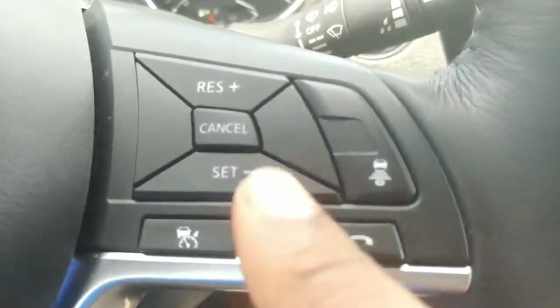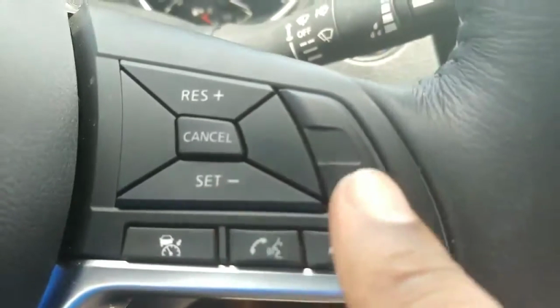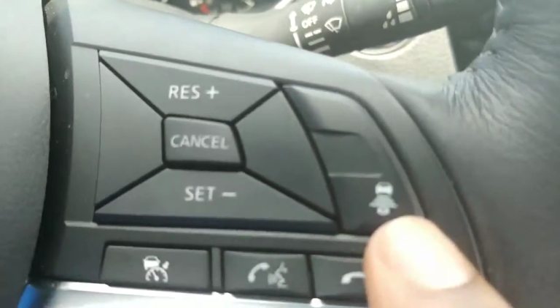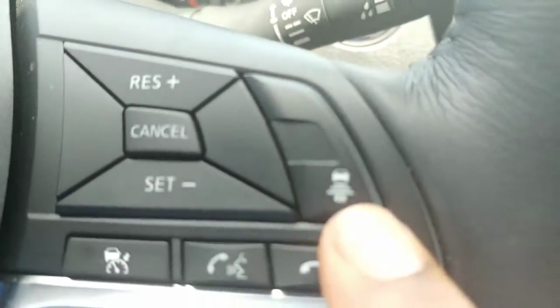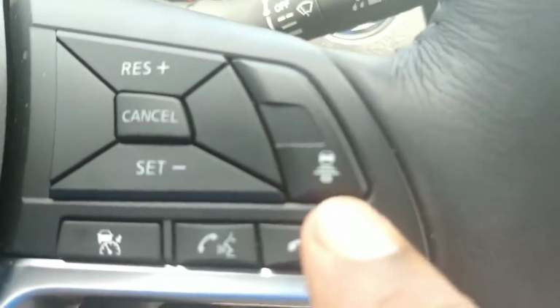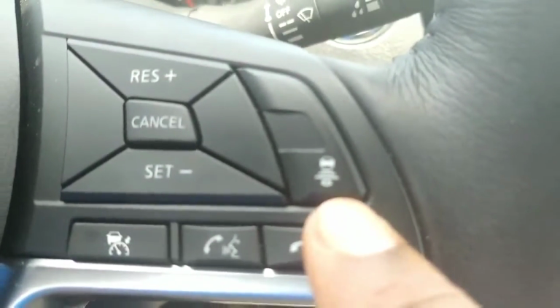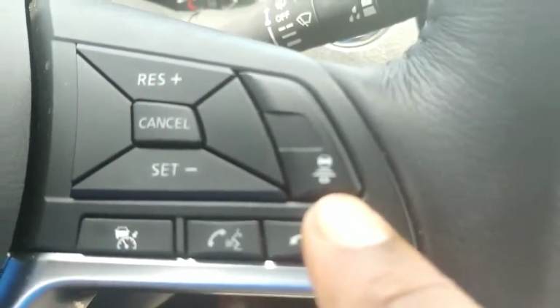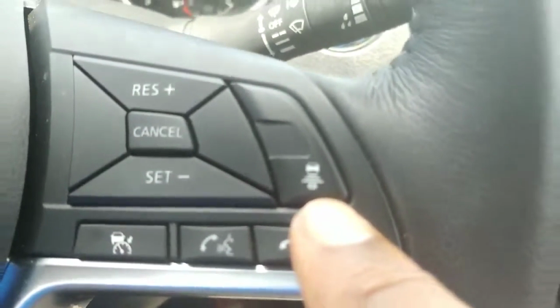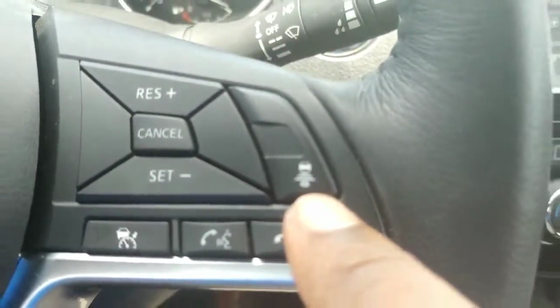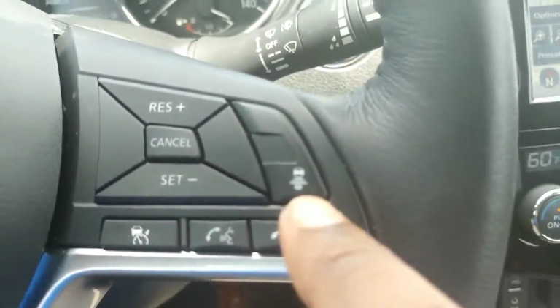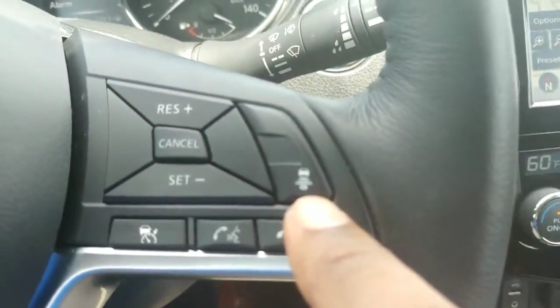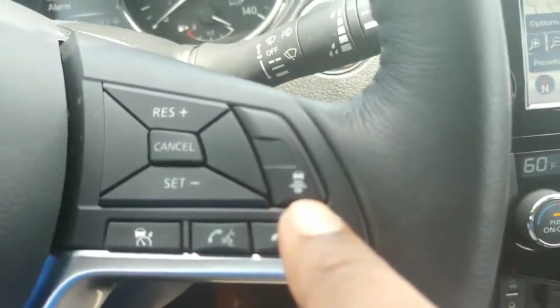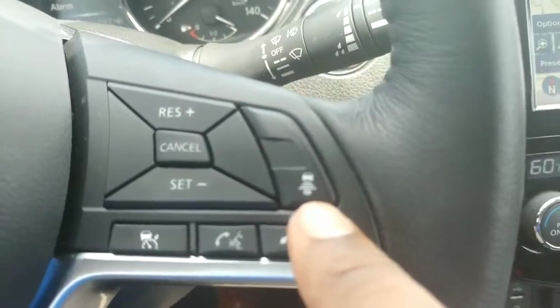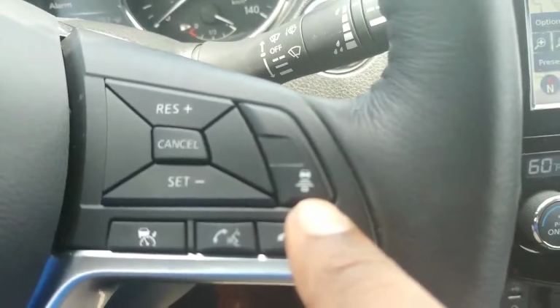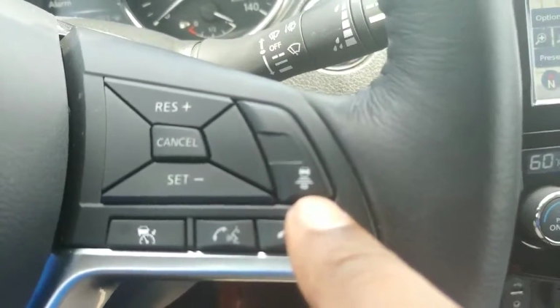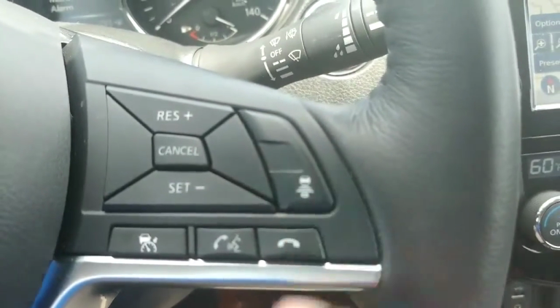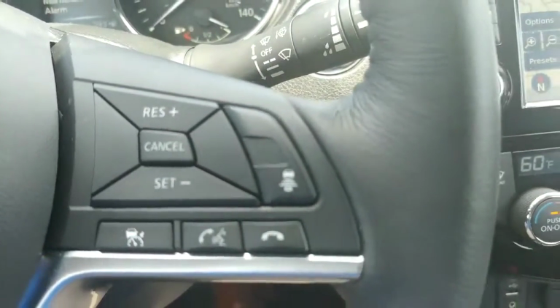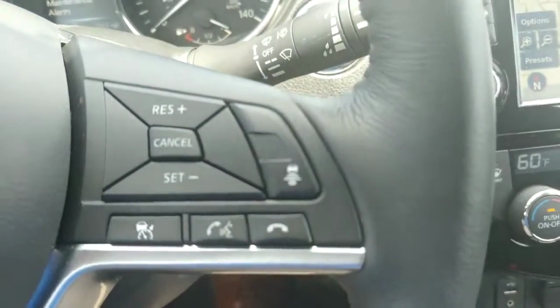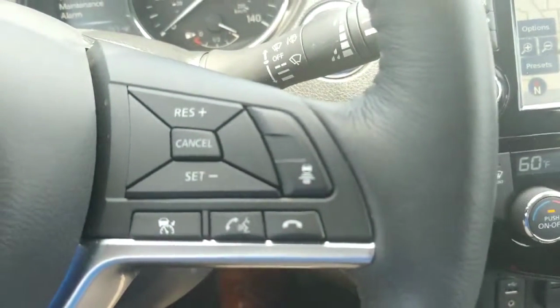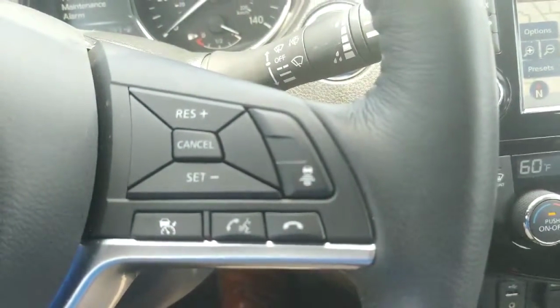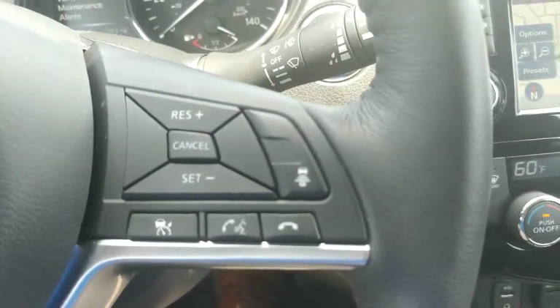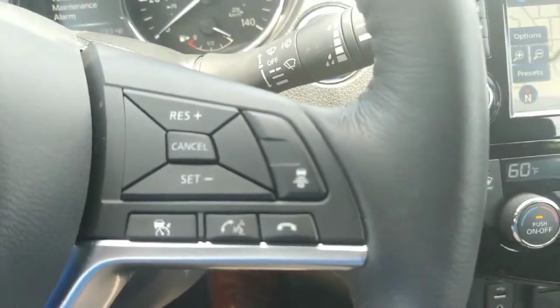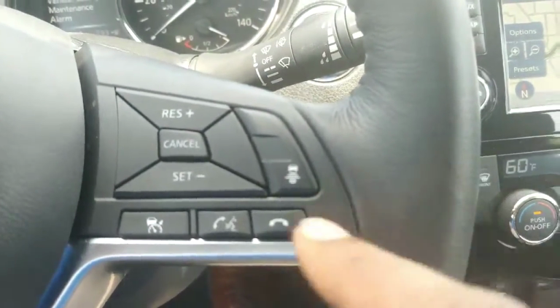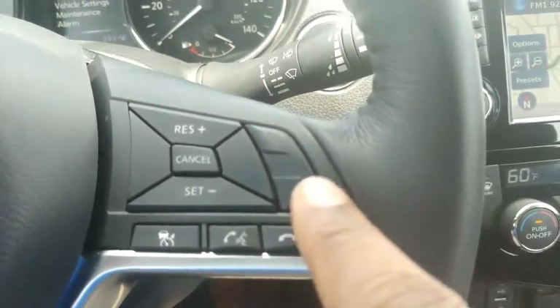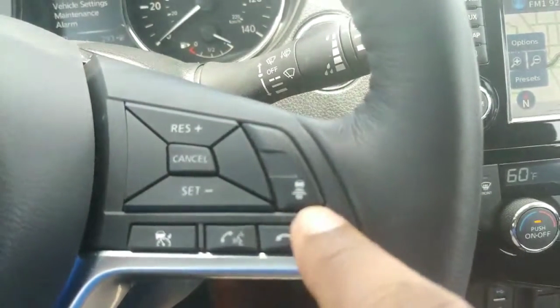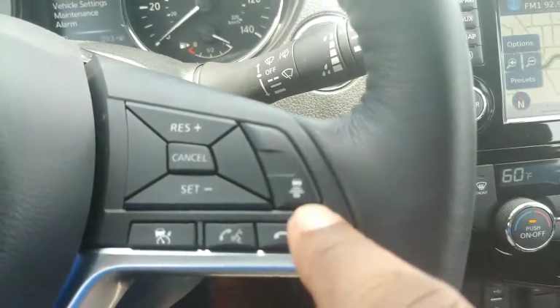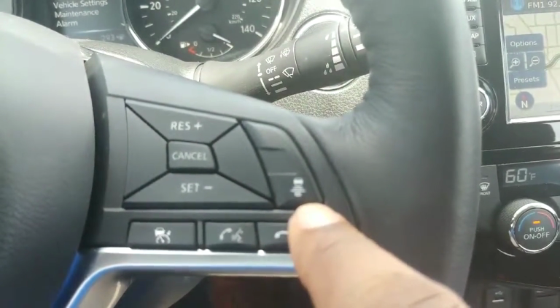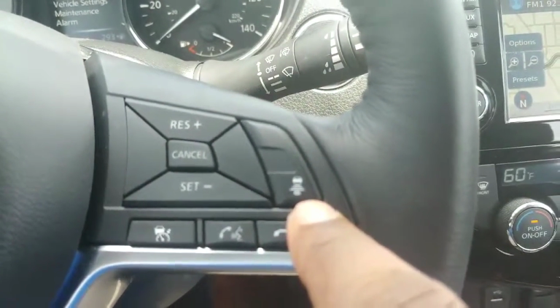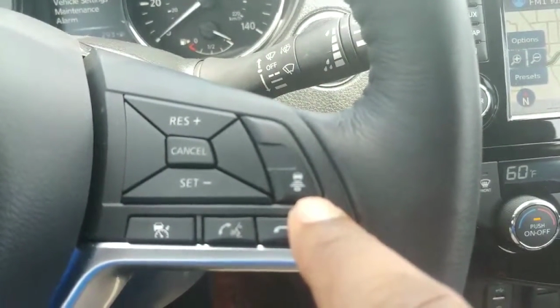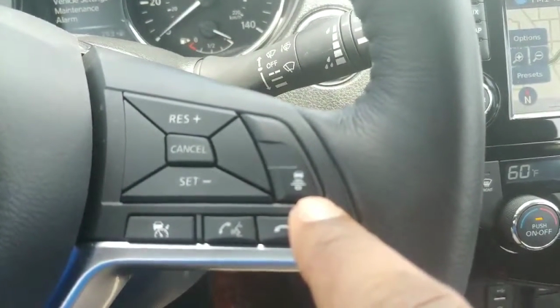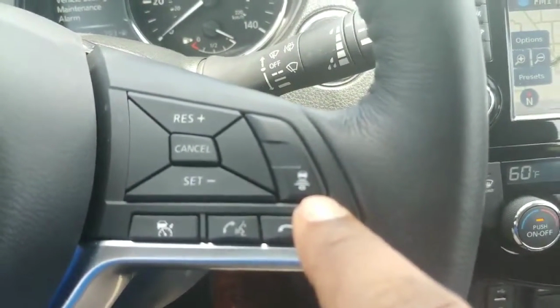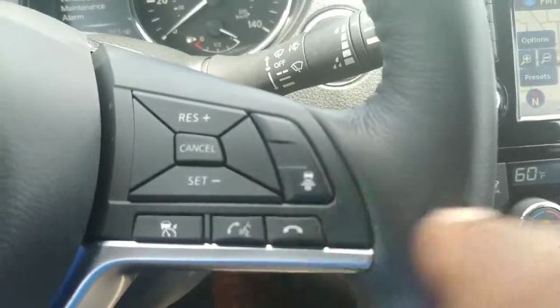This button here lets you pick the following distance. There are three settings: three bars is 300 feet, two bars is 150 feet, and one bar is 100 feet — so you can pick the distance you want to maintain from another vehicle.